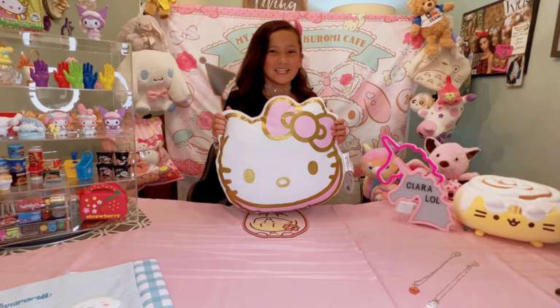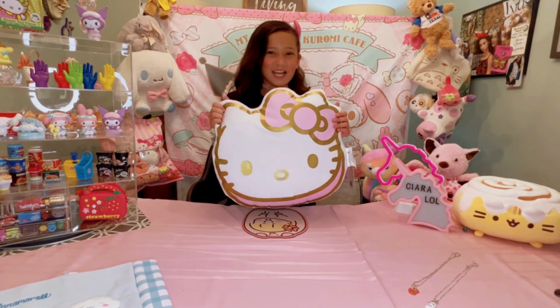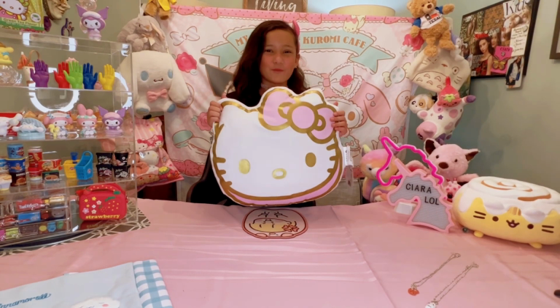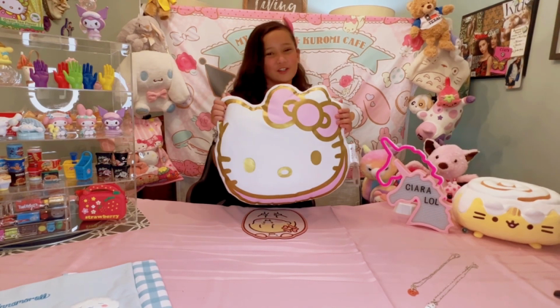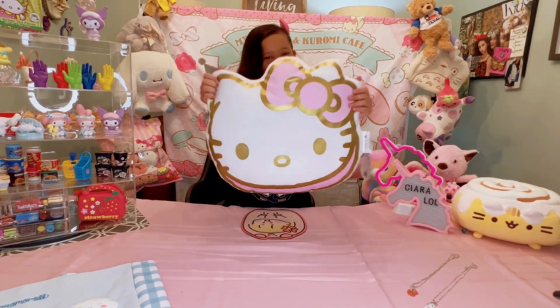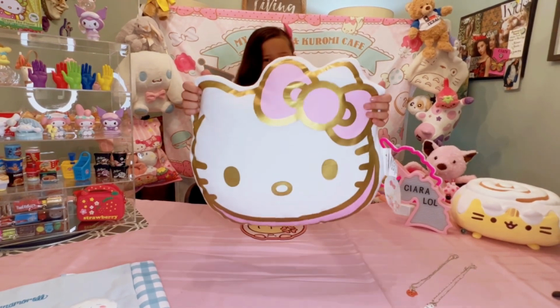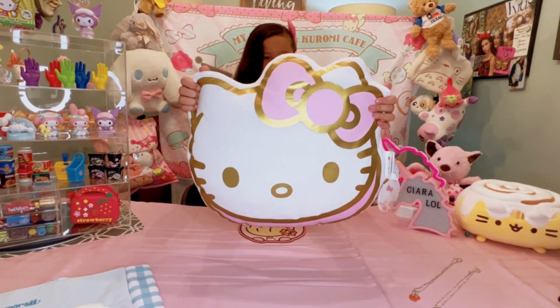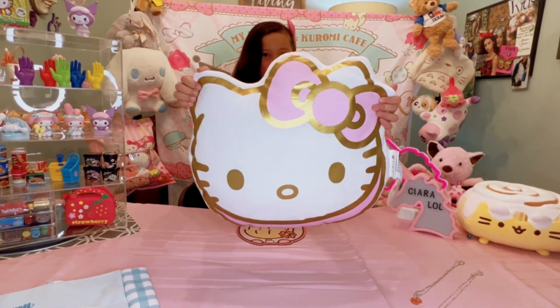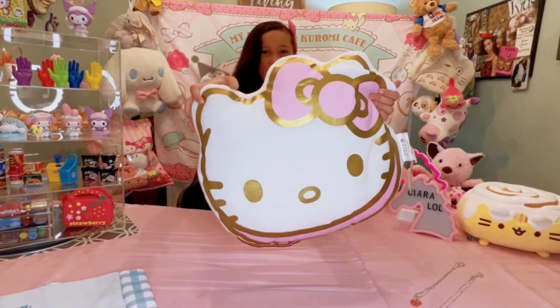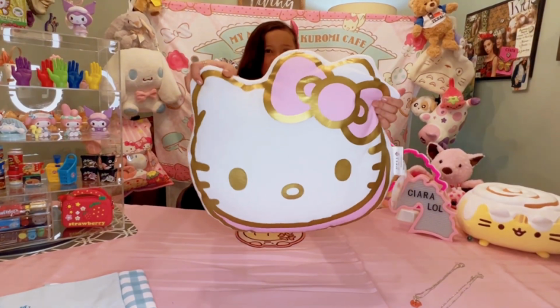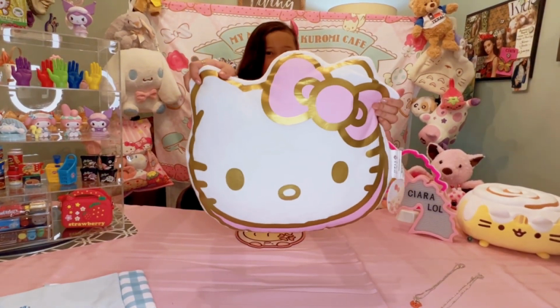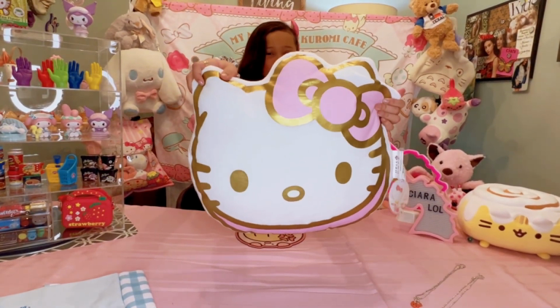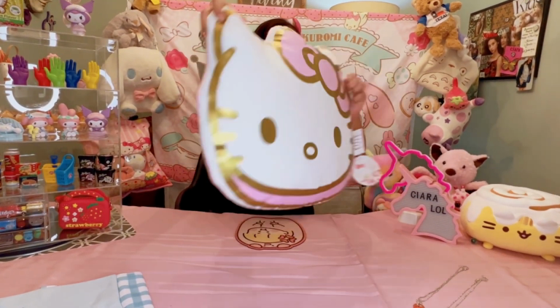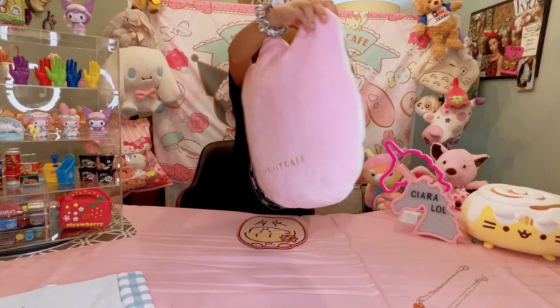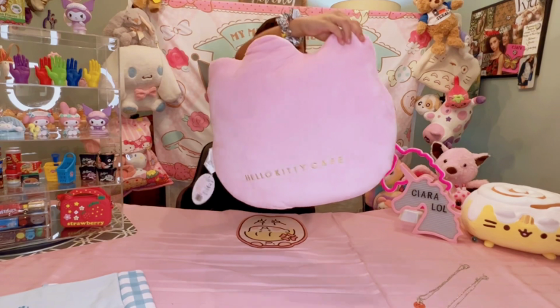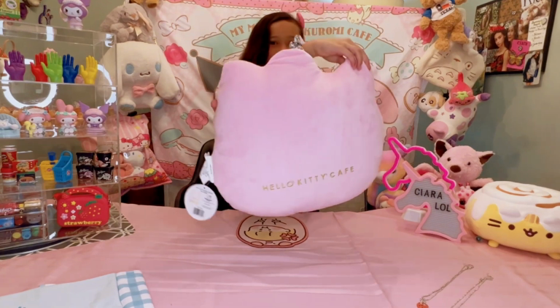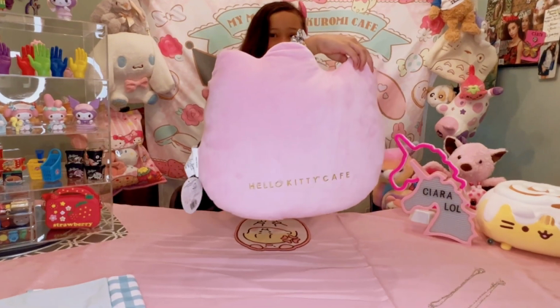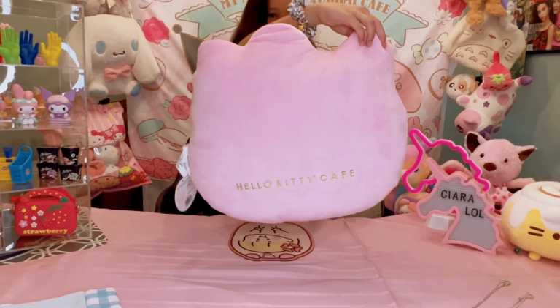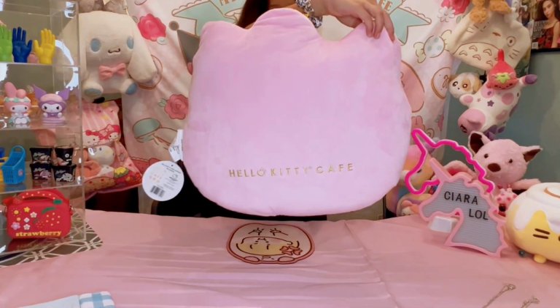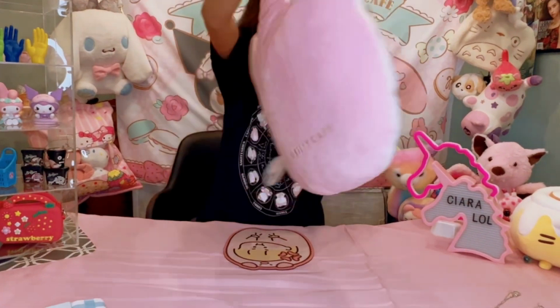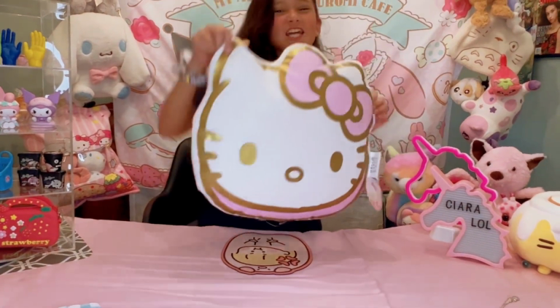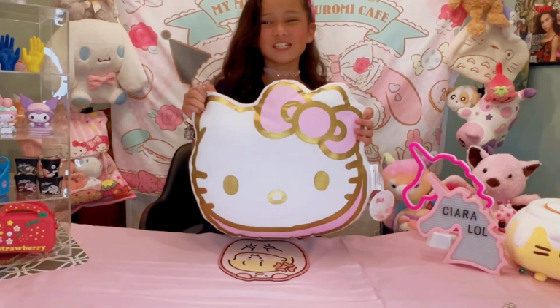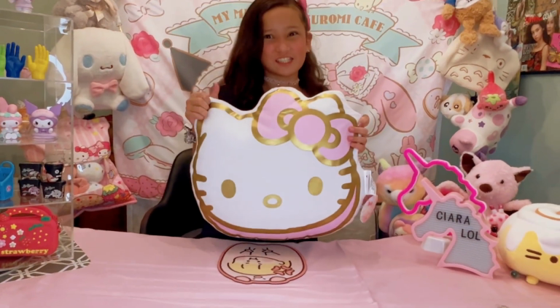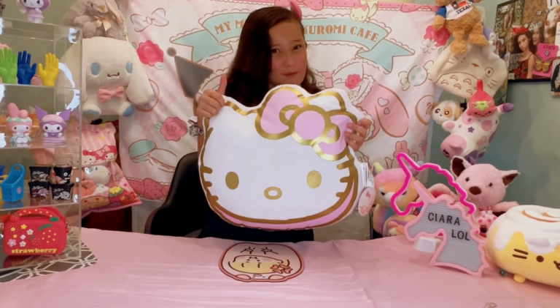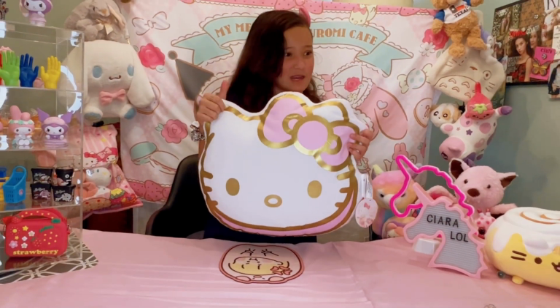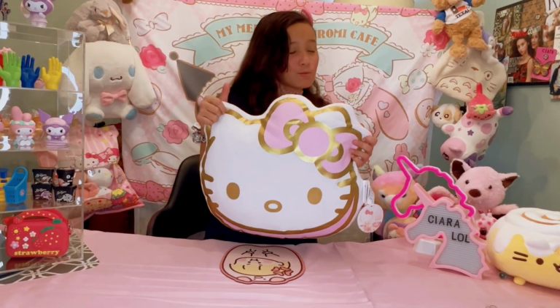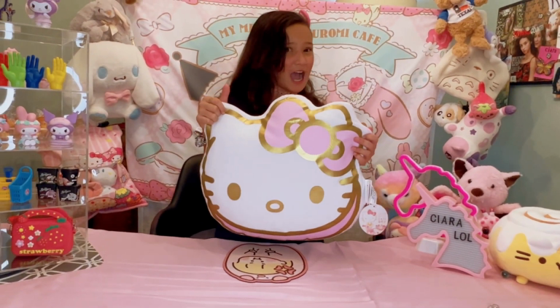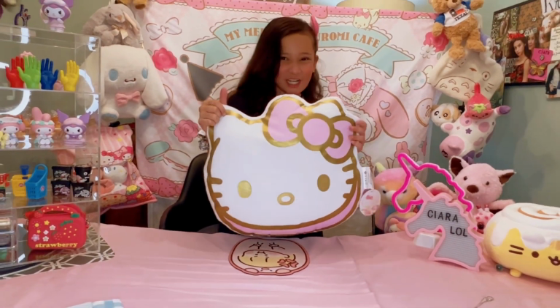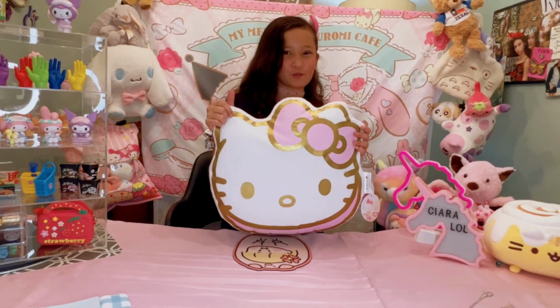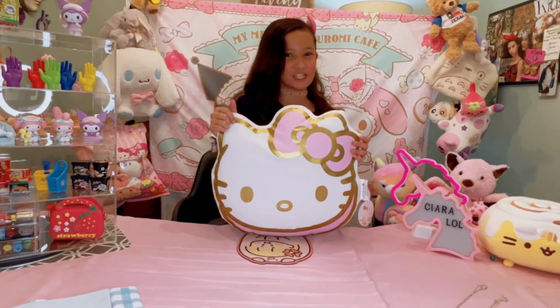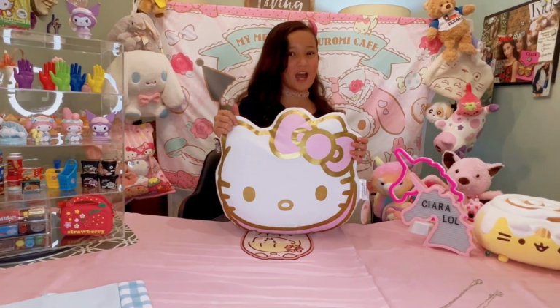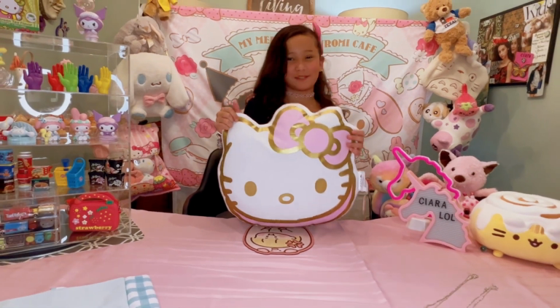Check out my new Hello Kitty pillow. I got this pillow from Hello Kitty Cafe. I thought I was going to use this for my bed, but I'm going to use it for the chair behind me.